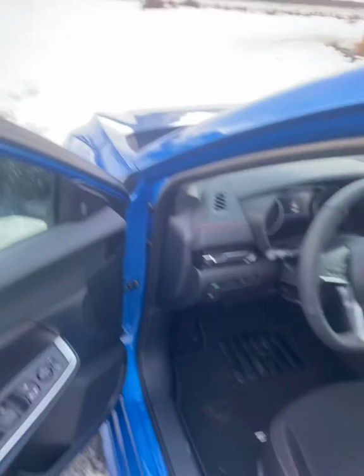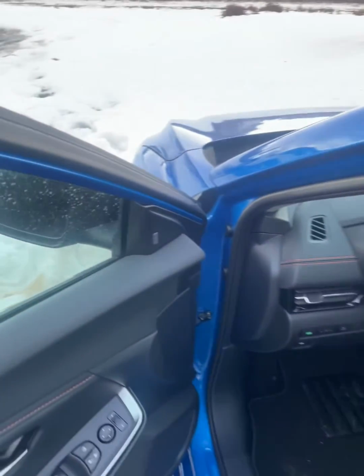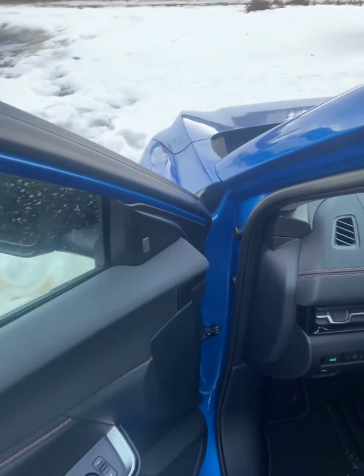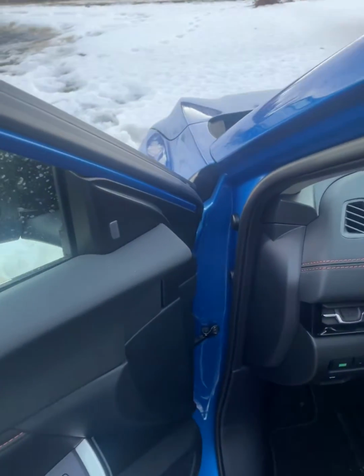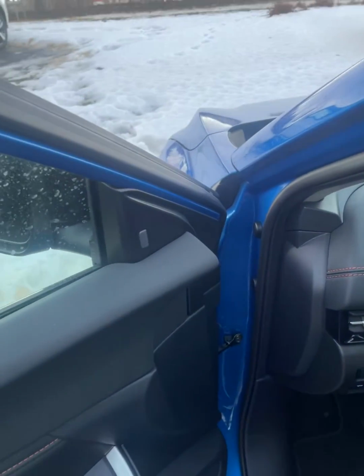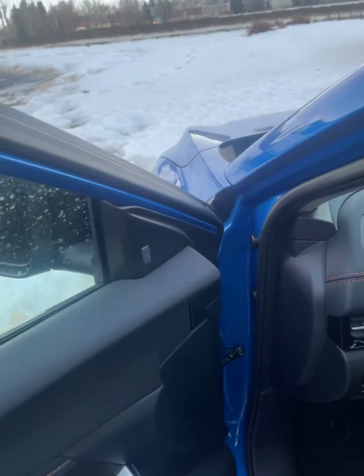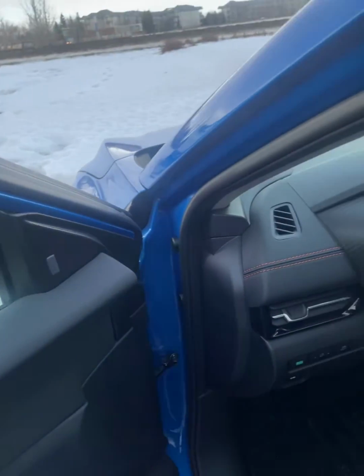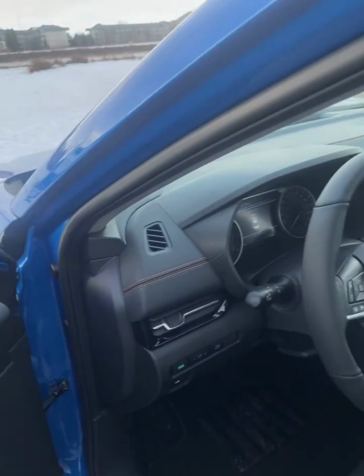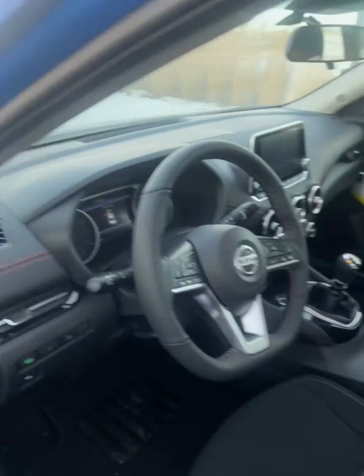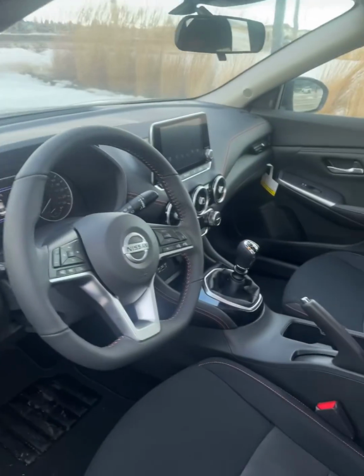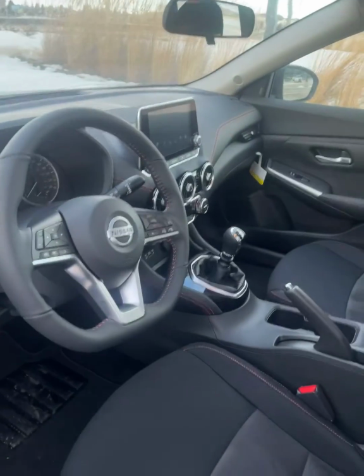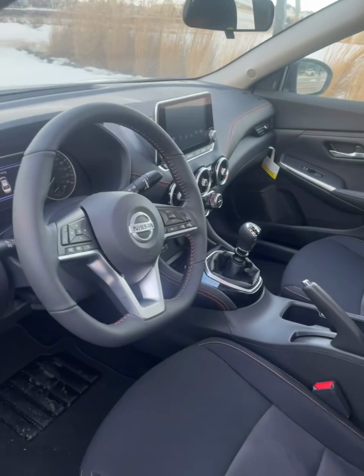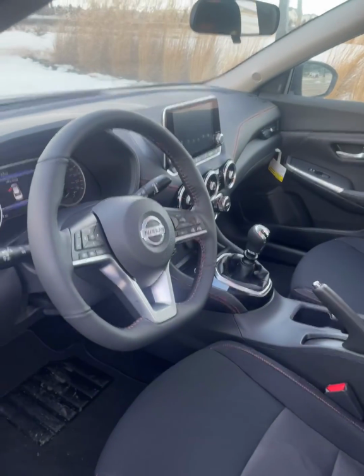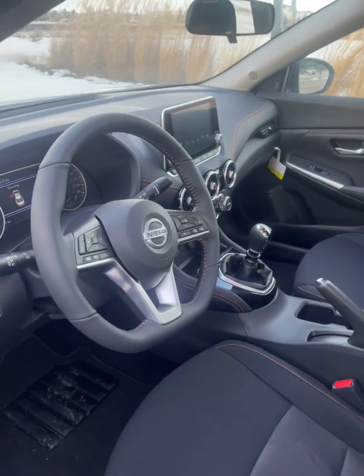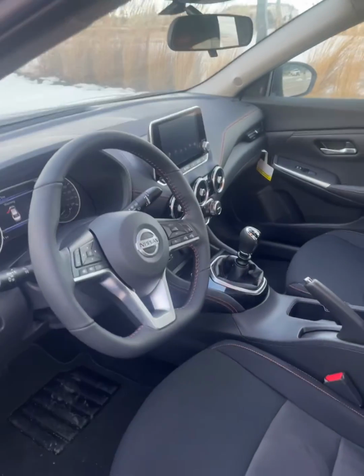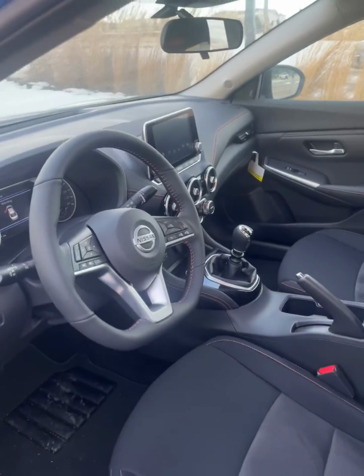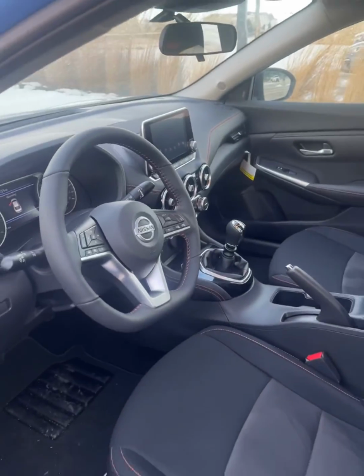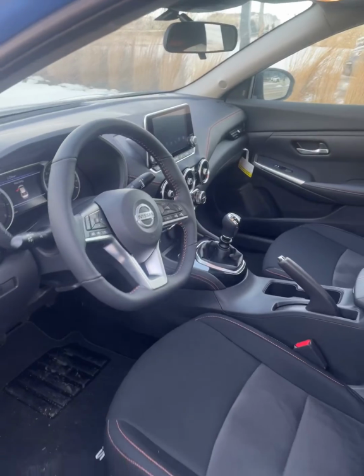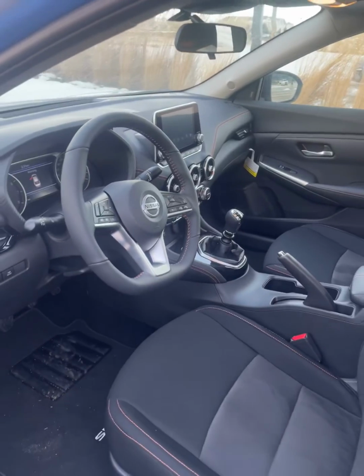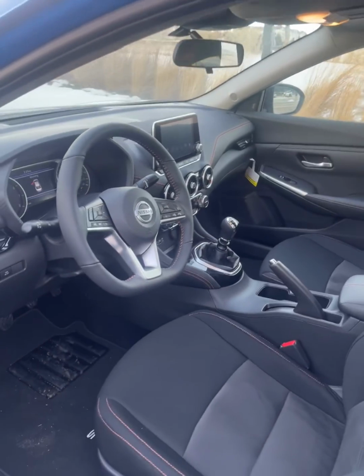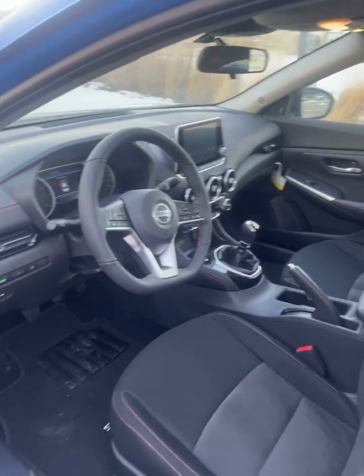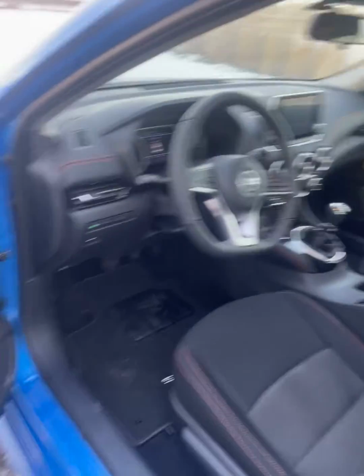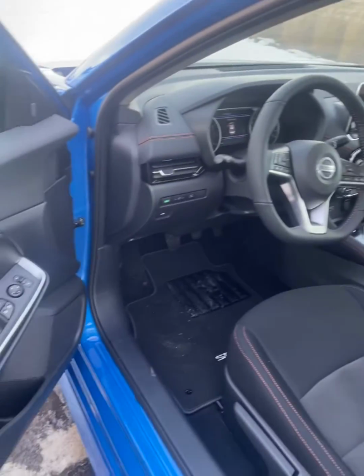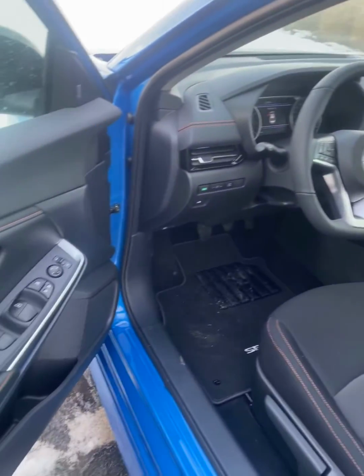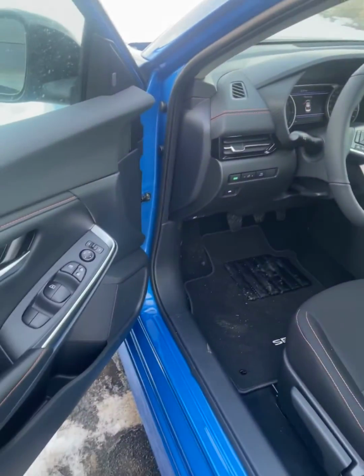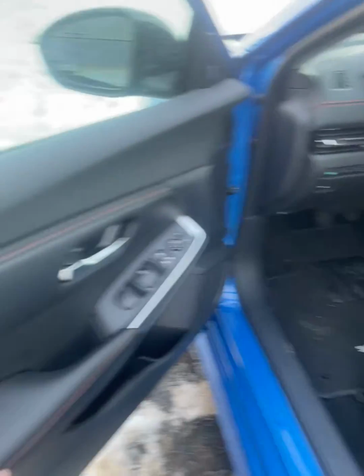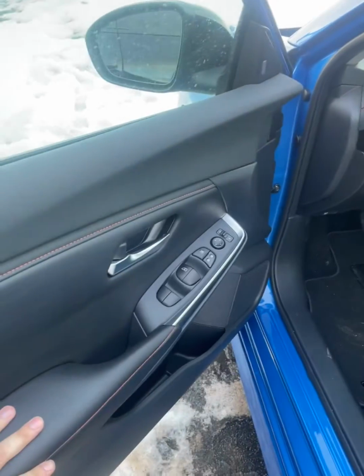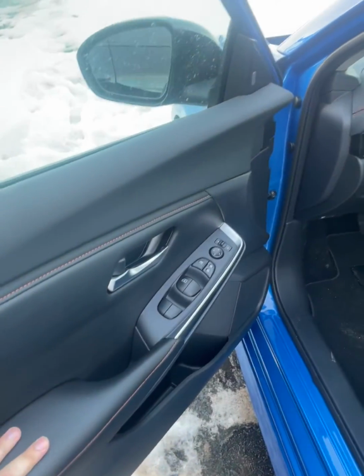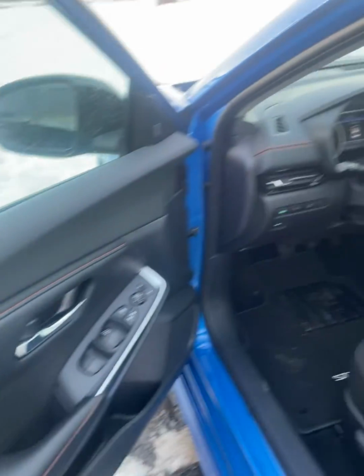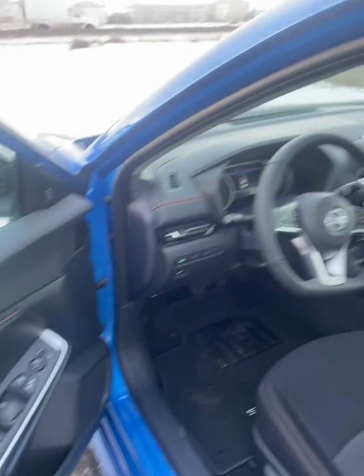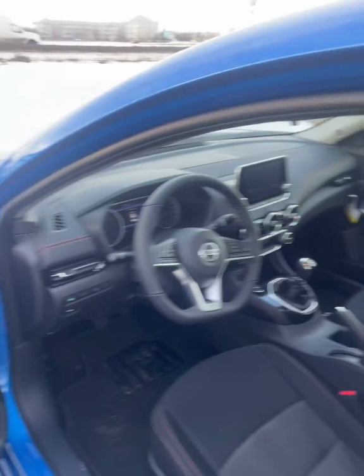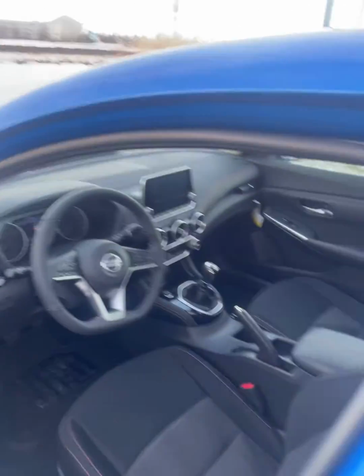Blind spot assist right there, heated seats, heated steering wheel. This is our SR, so there is a bit of leather on the vehicle as well.